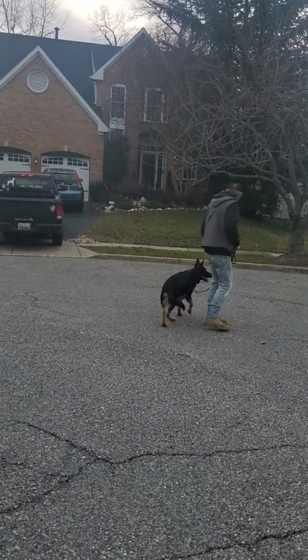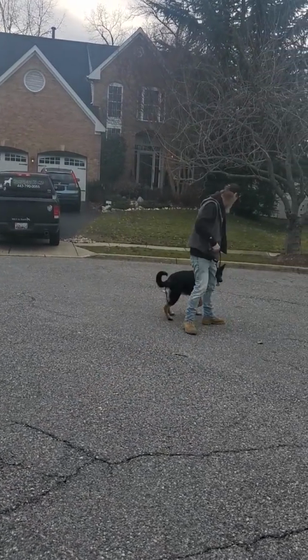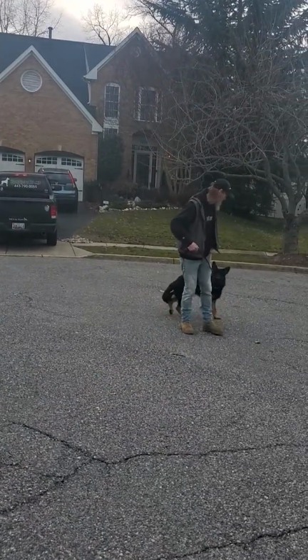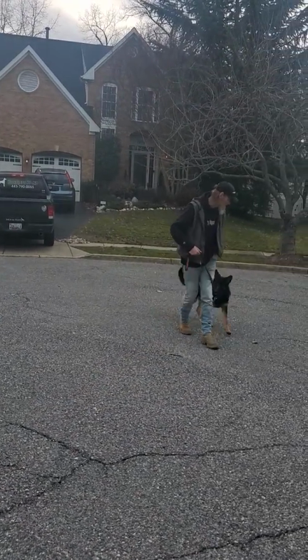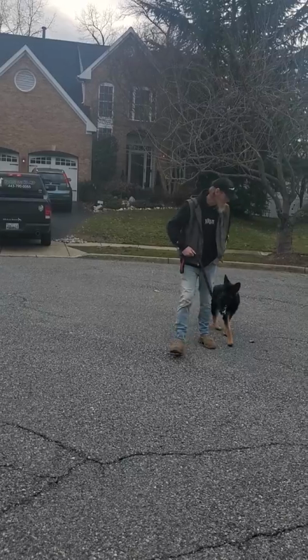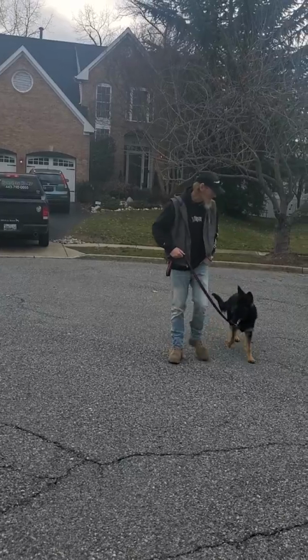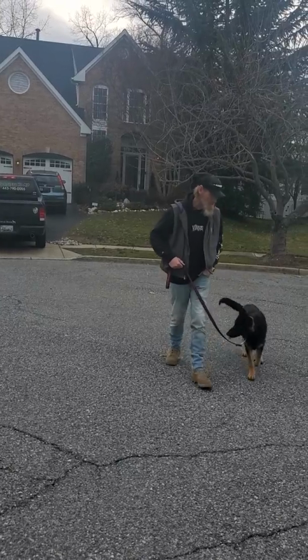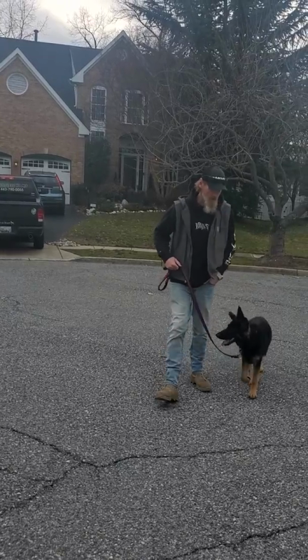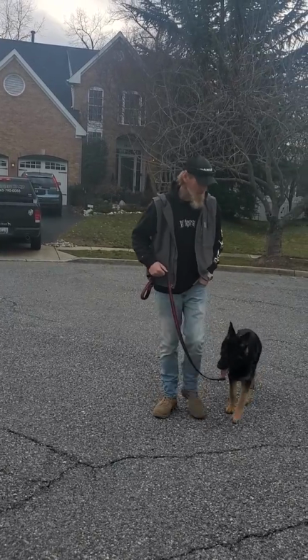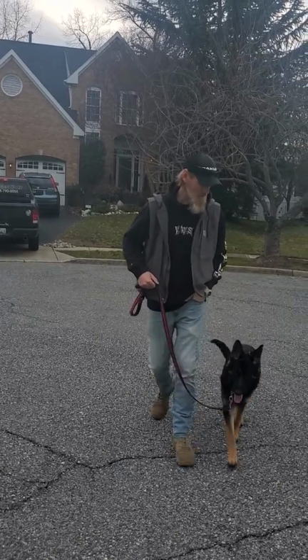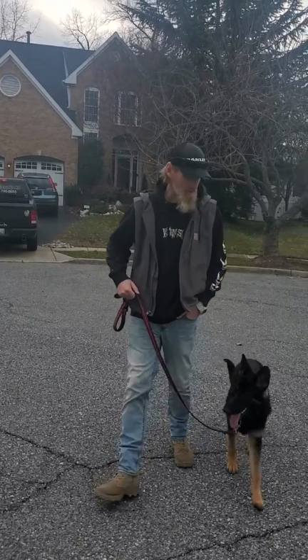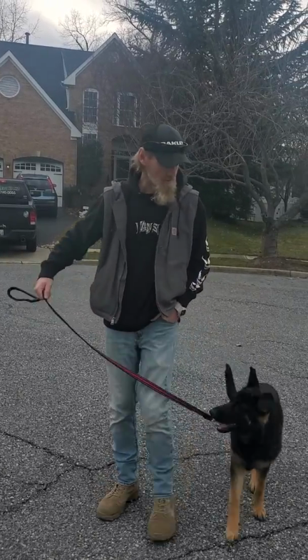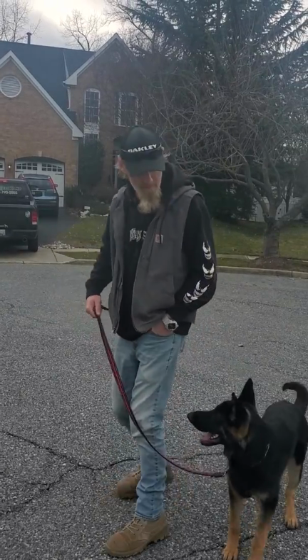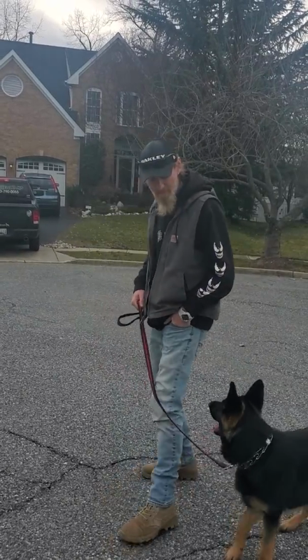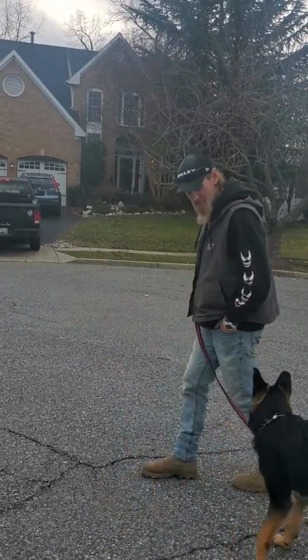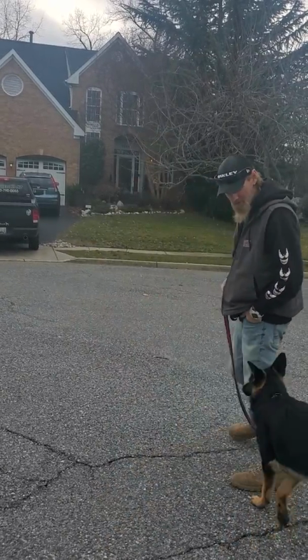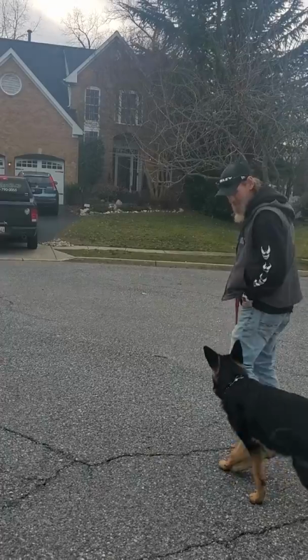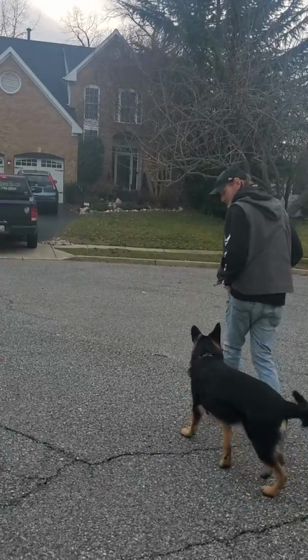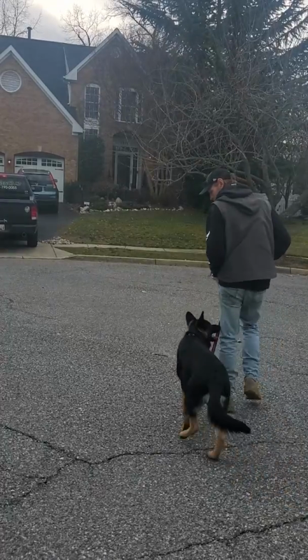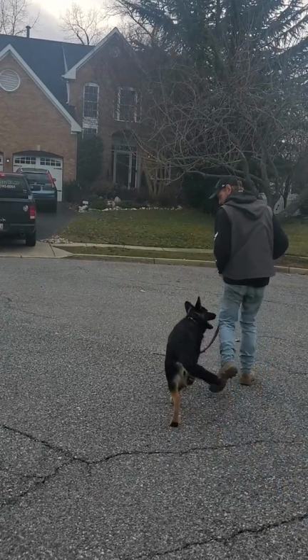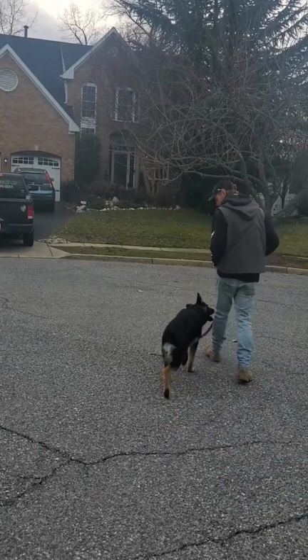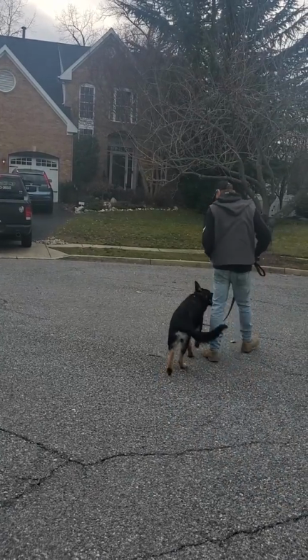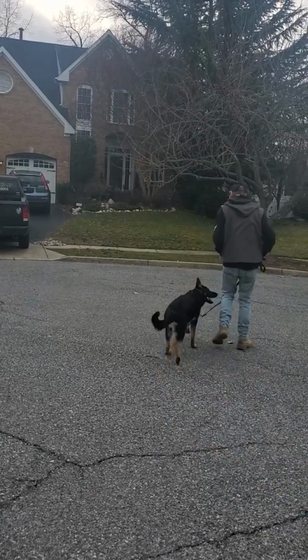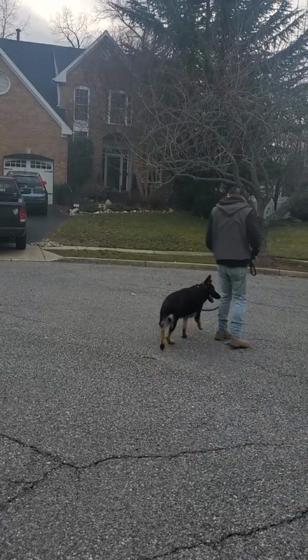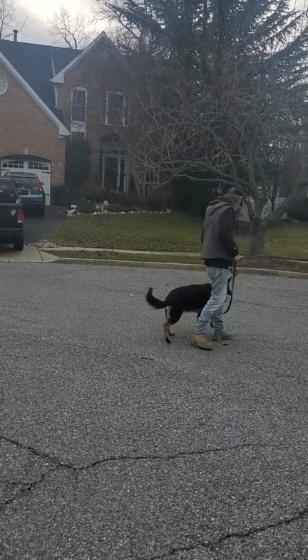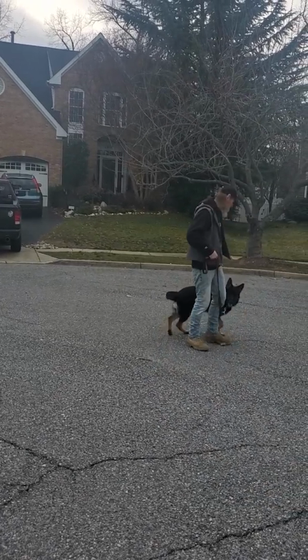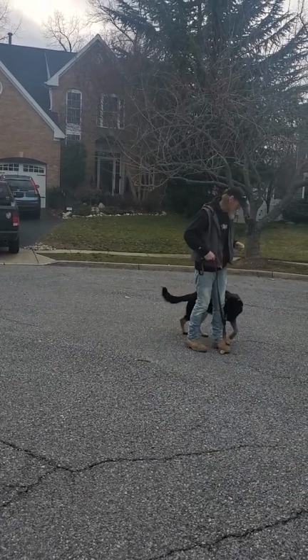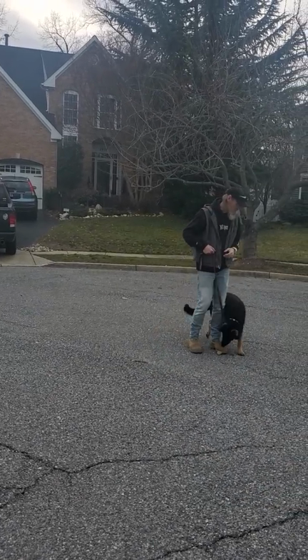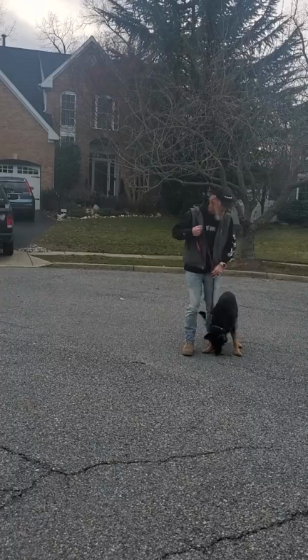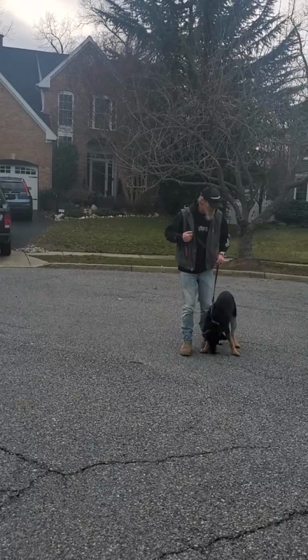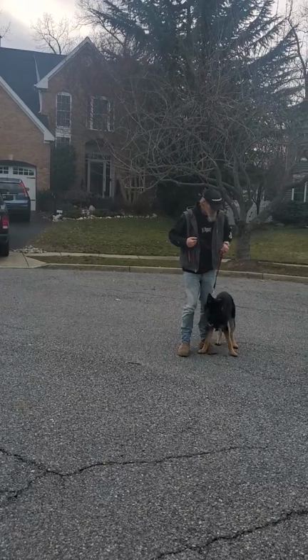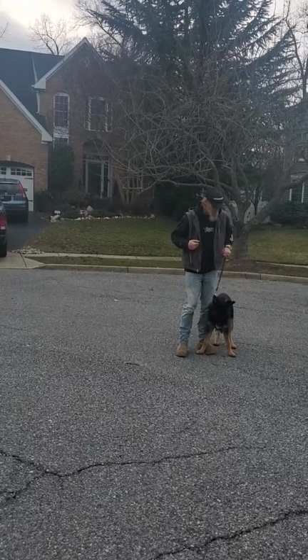So when I hook to the right, it's just a quick snap. She moves with me. Well, we have something to practice.